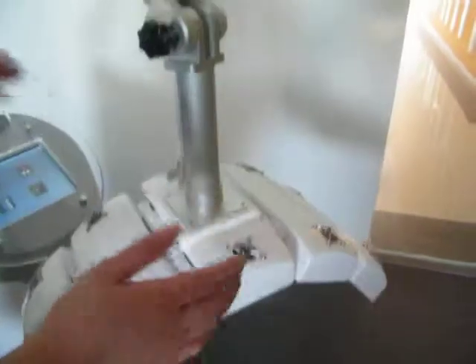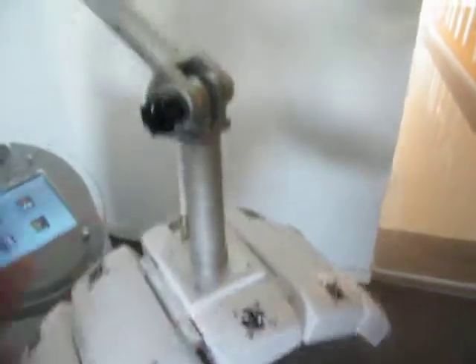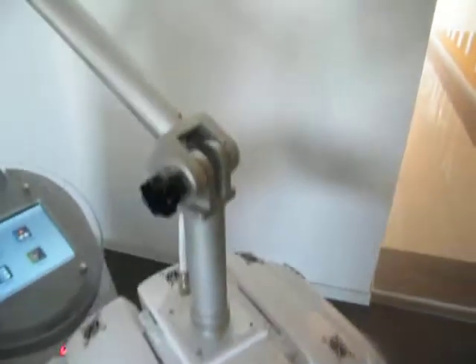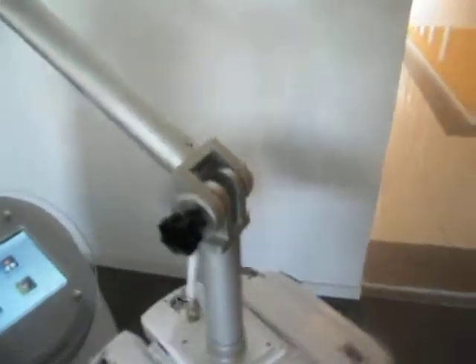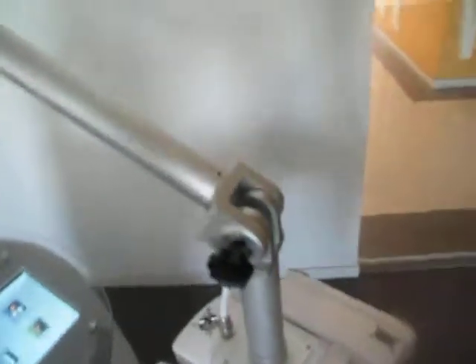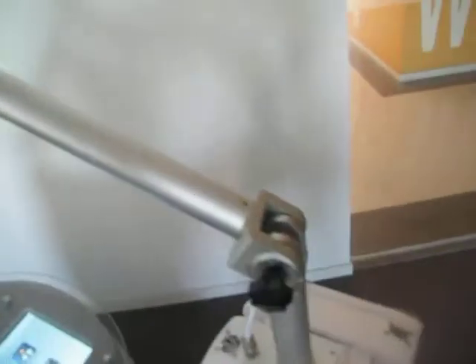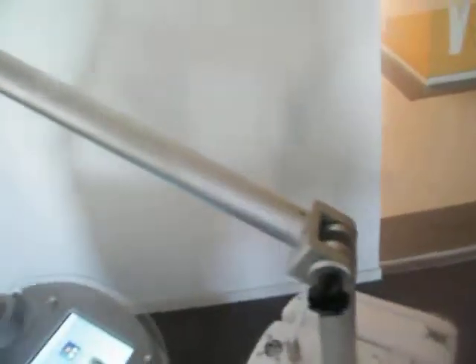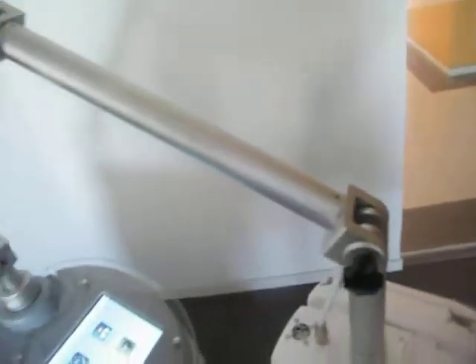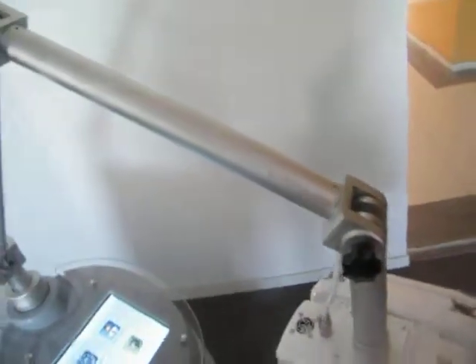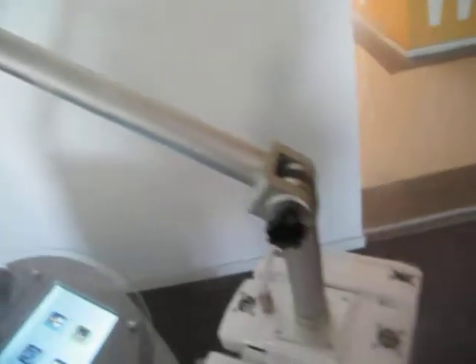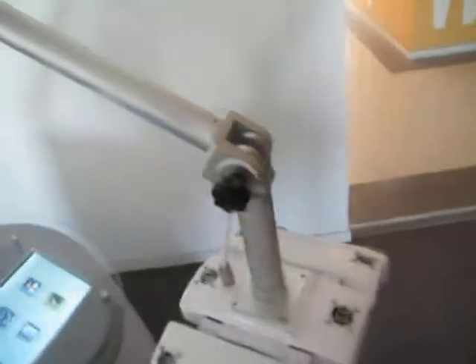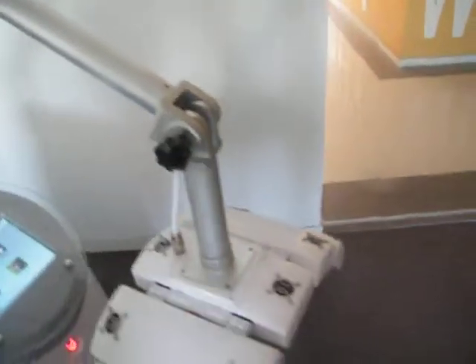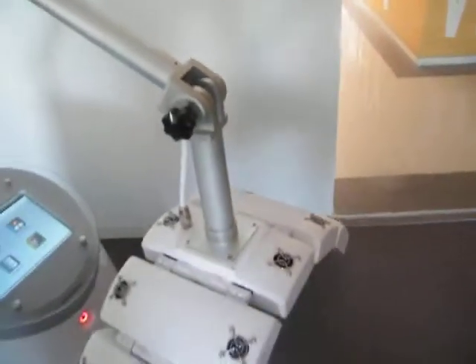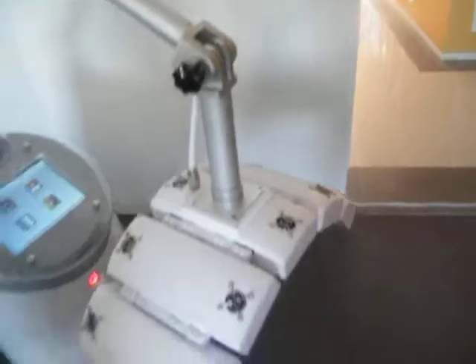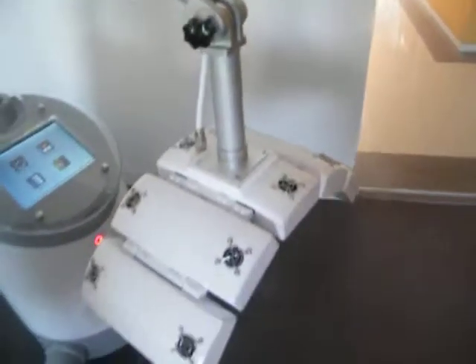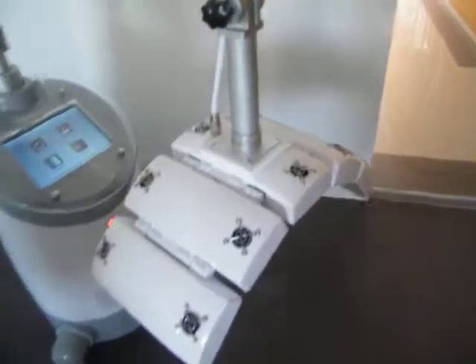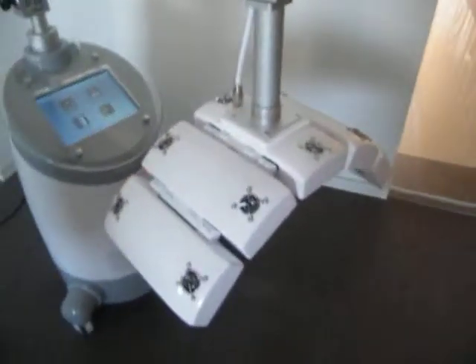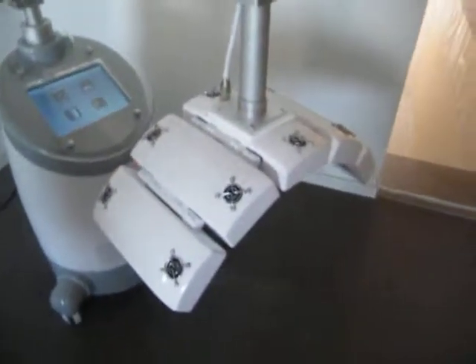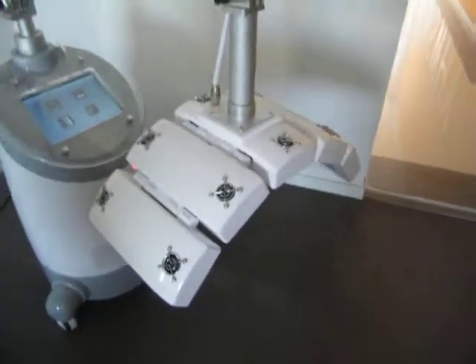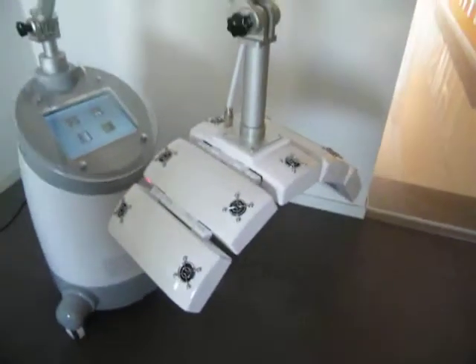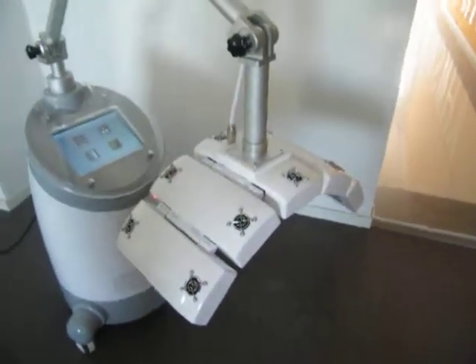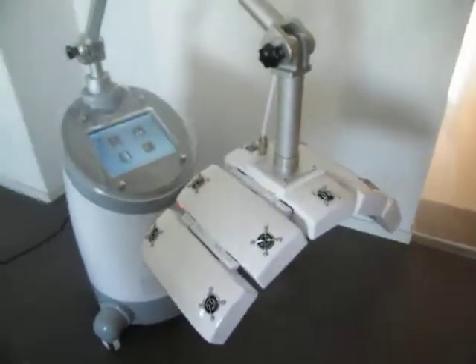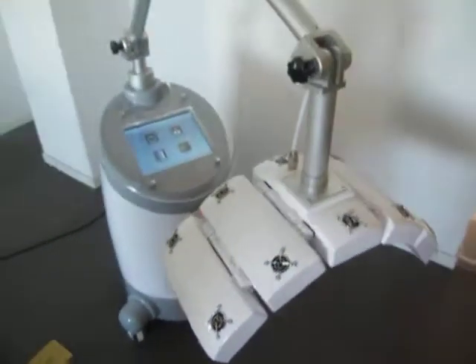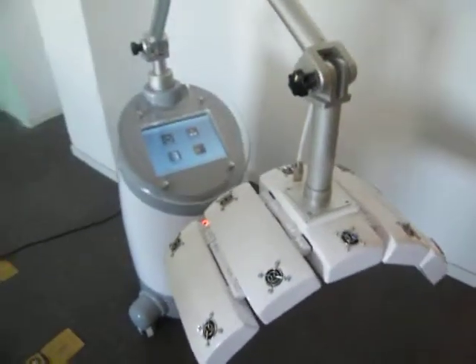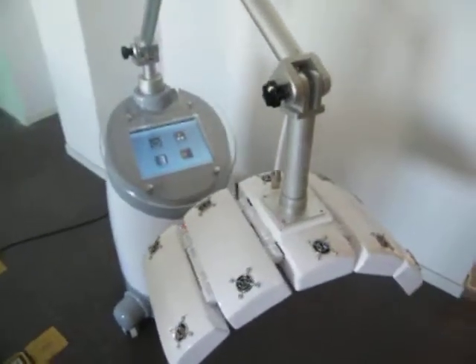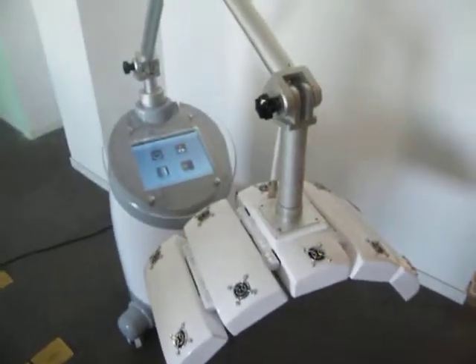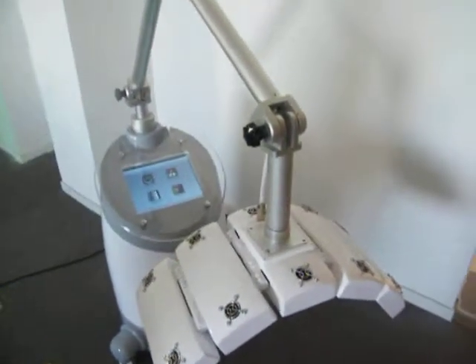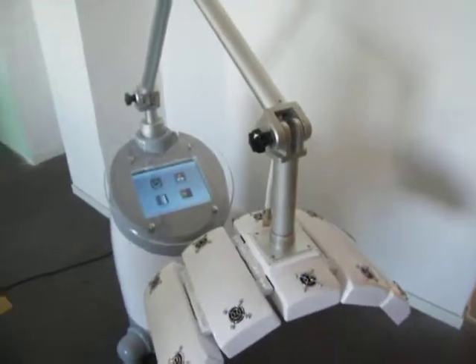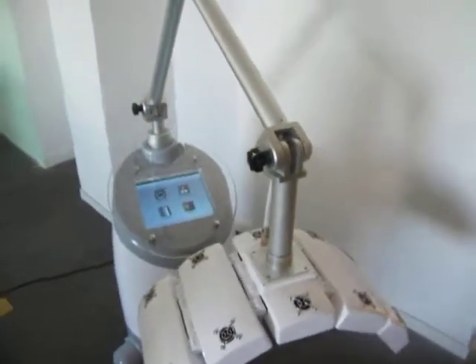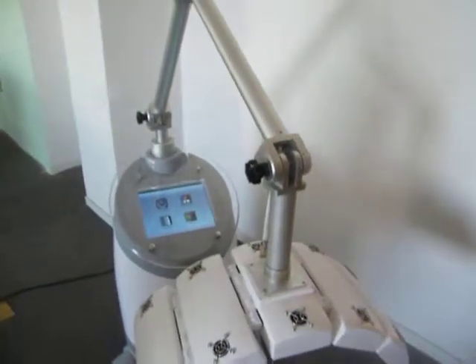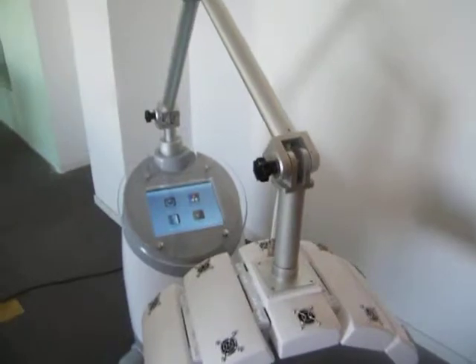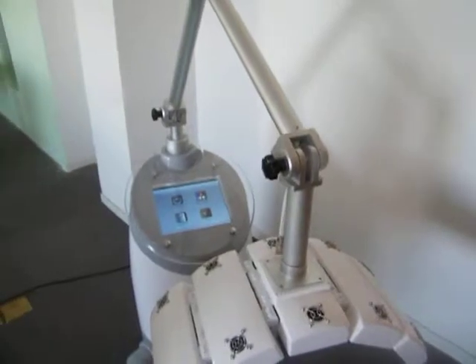This concludes the introduction of the machine. For any other information or questions, please write an email. Thank you.